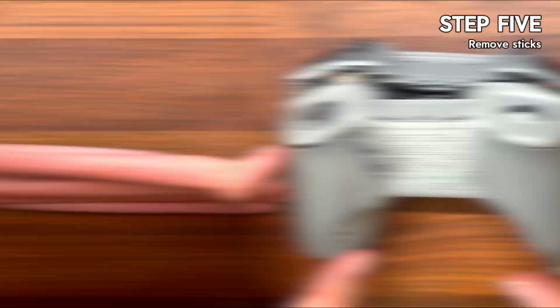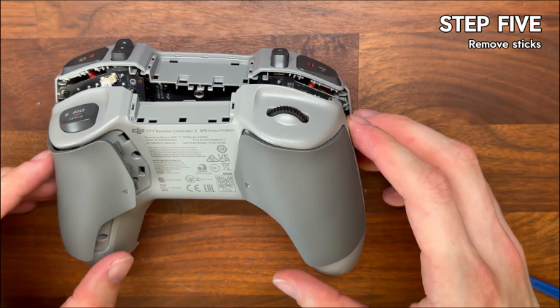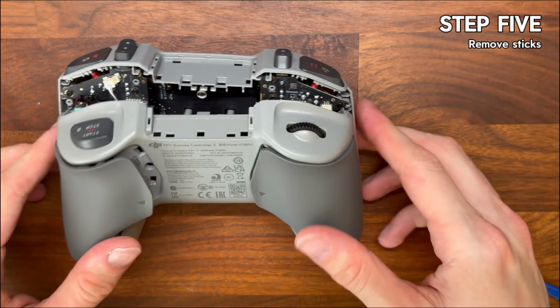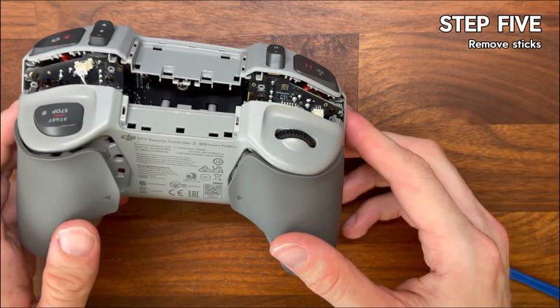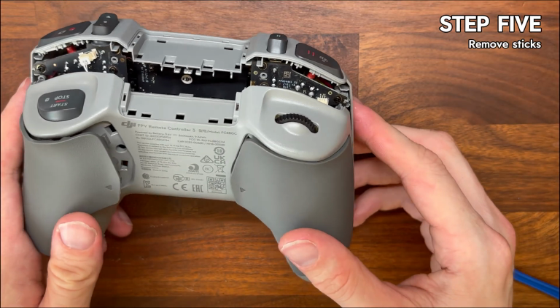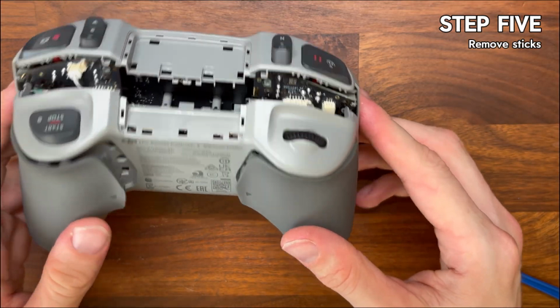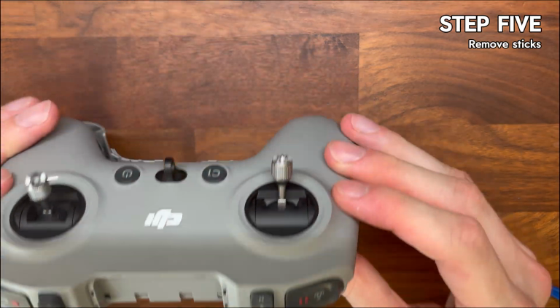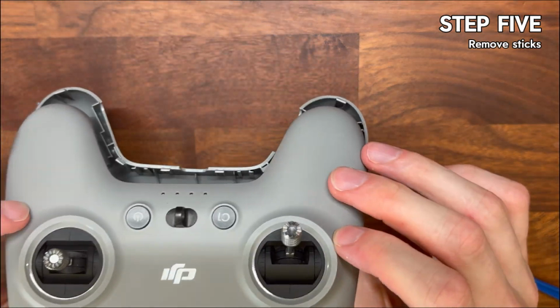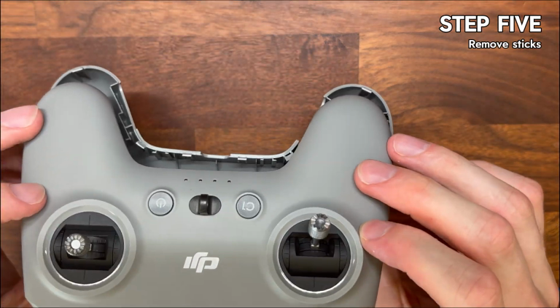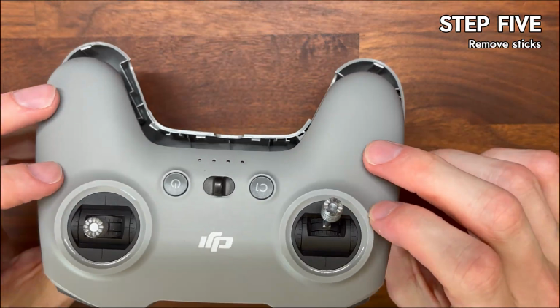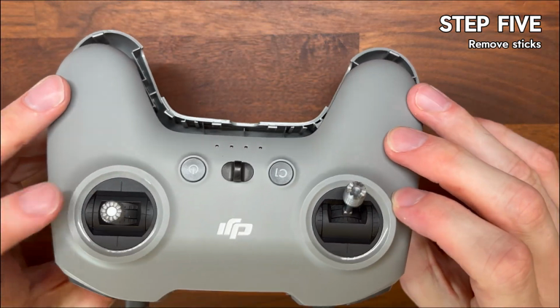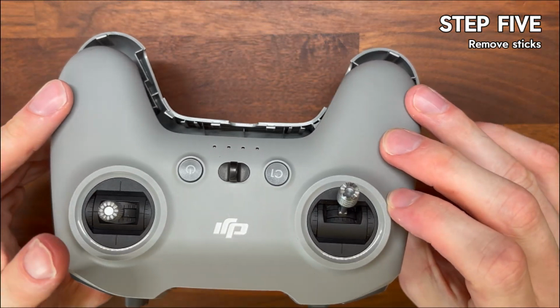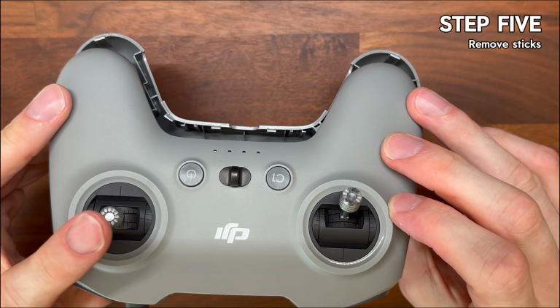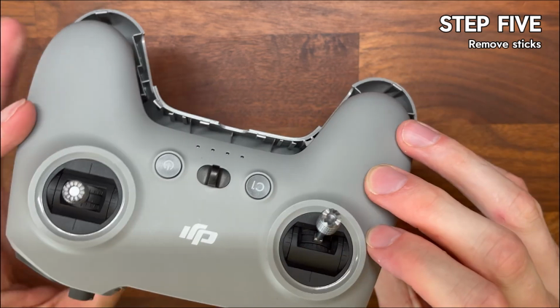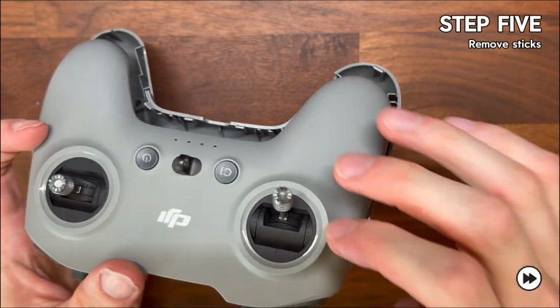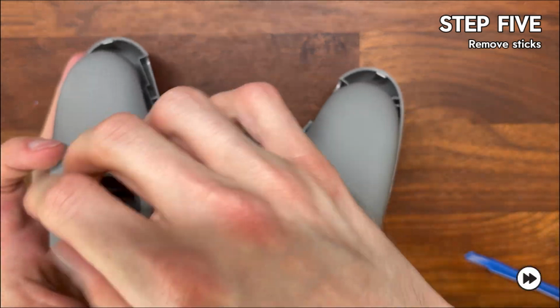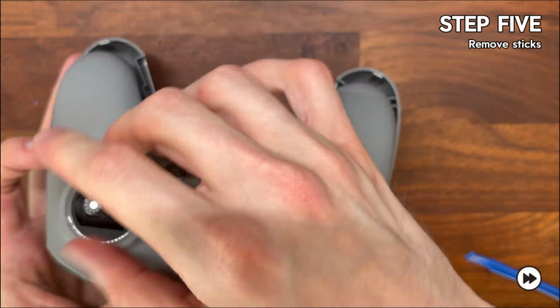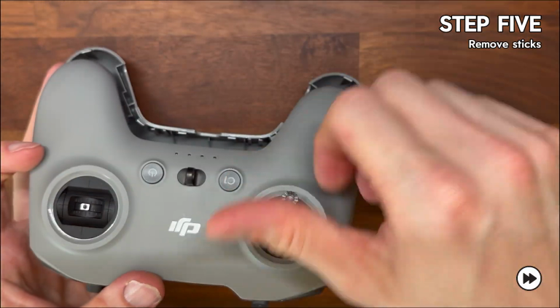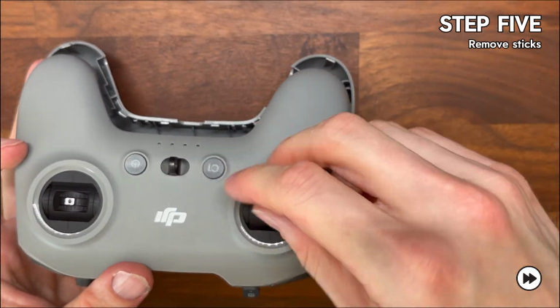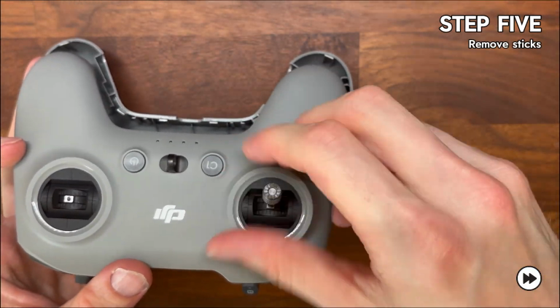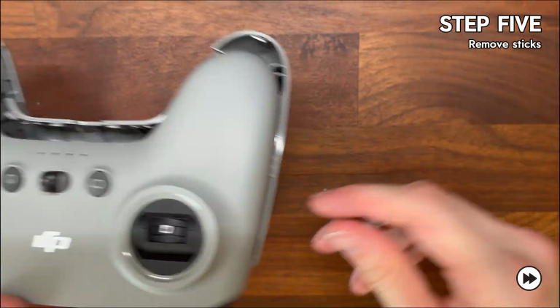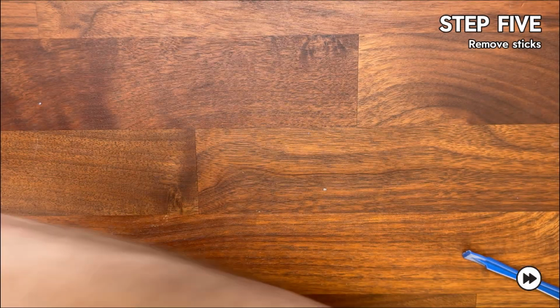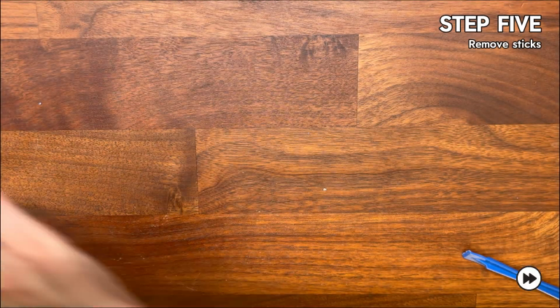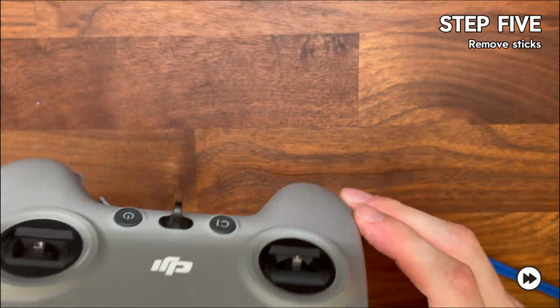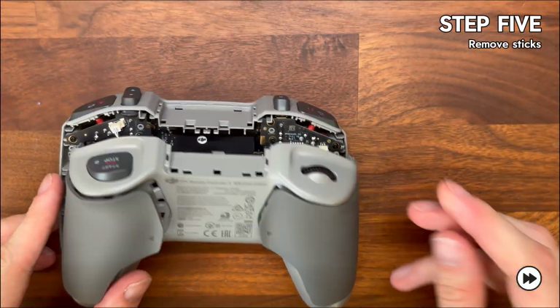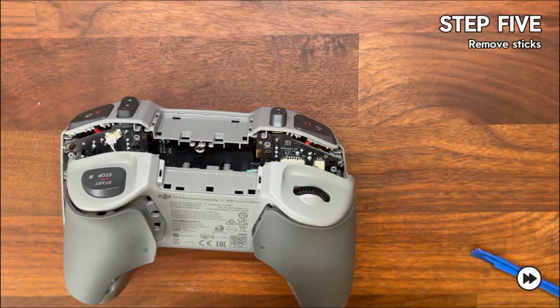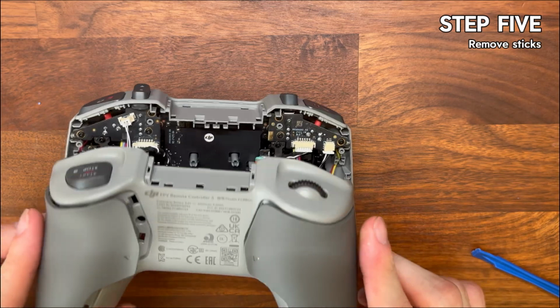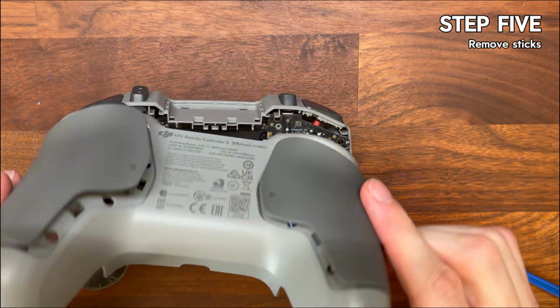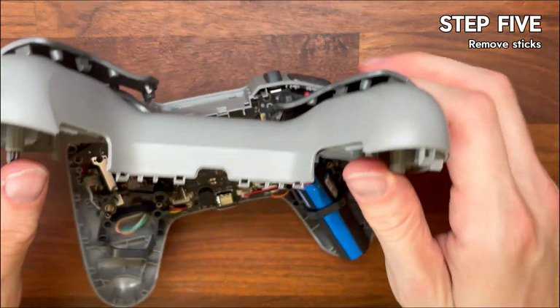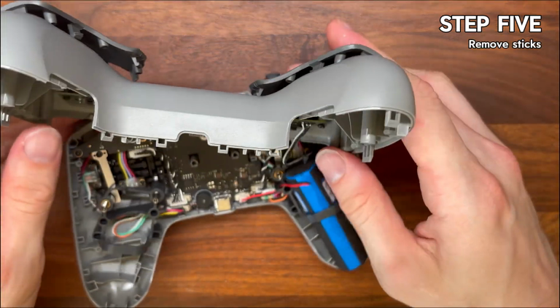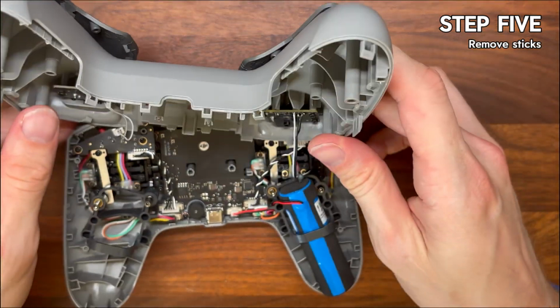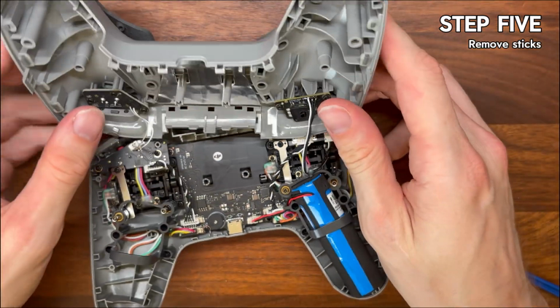Step five is to remove your sticks. If you haven't already, now's a good time — you'll see that I haven't yet. Those sticks are just going to get in the way as we go deeper into the controller, so it's best to remove them now.